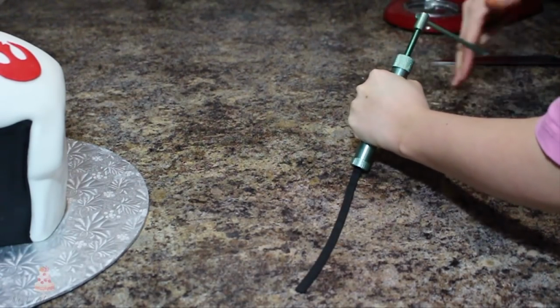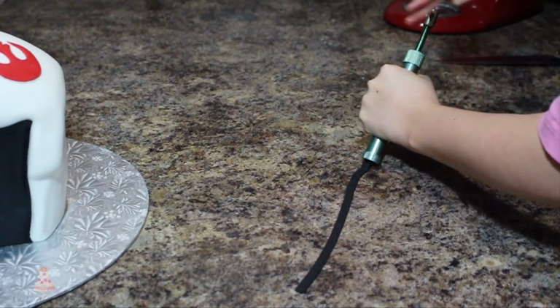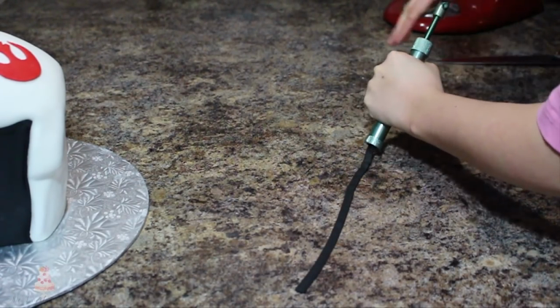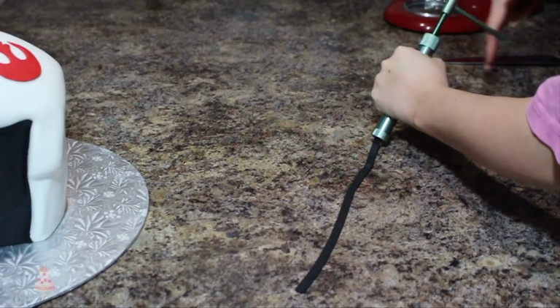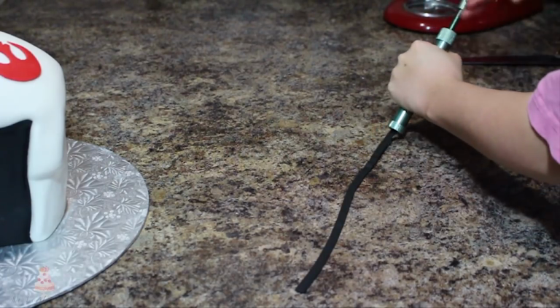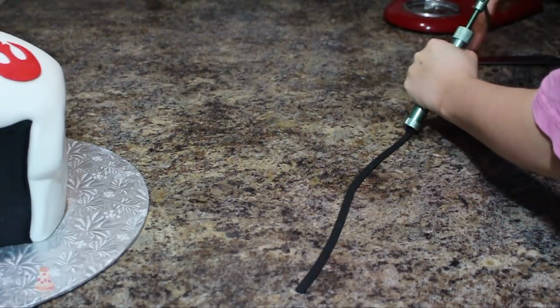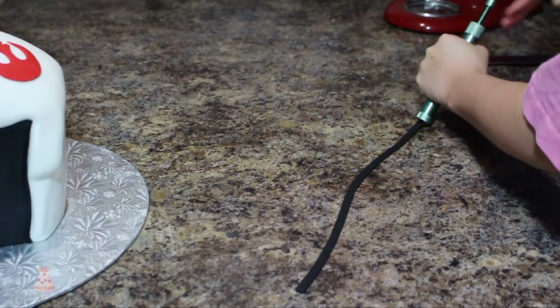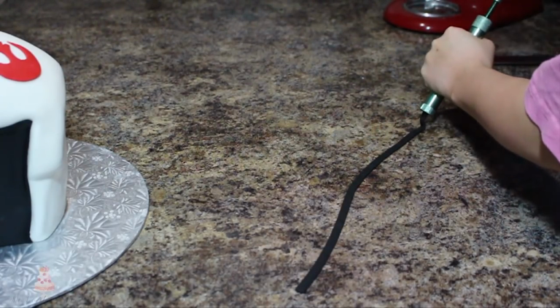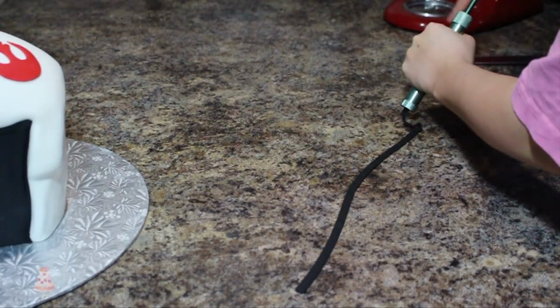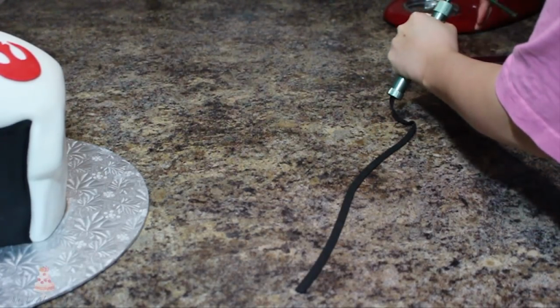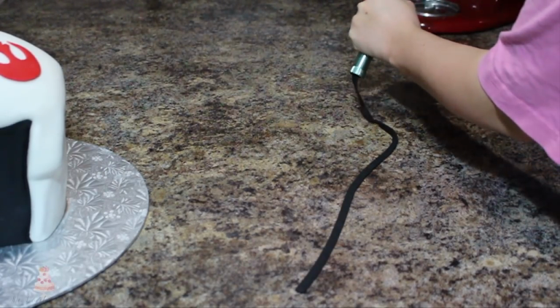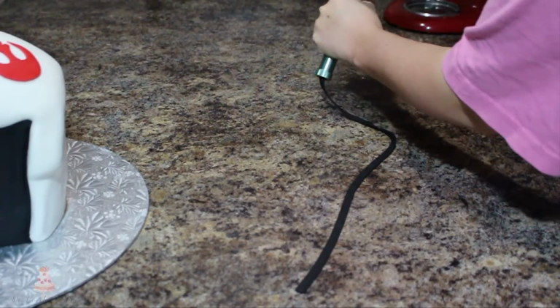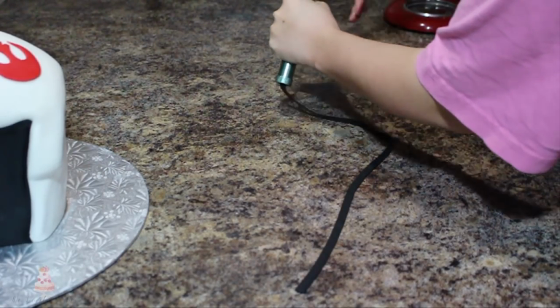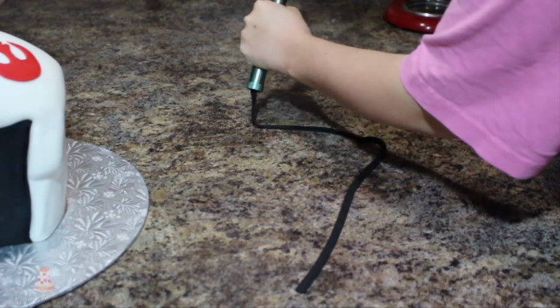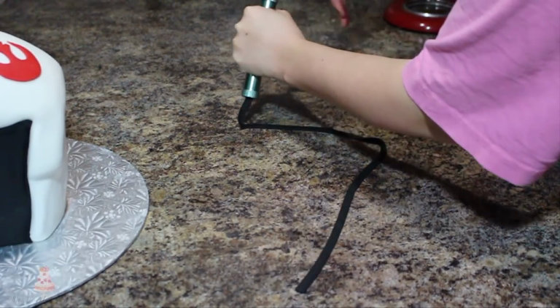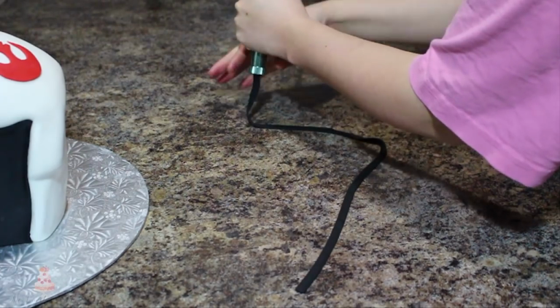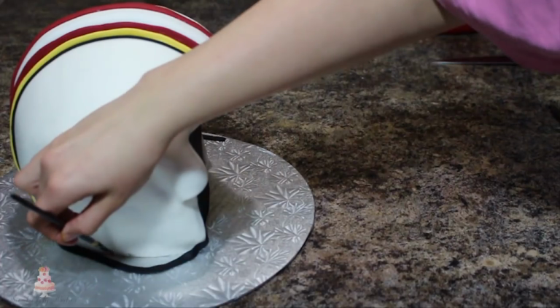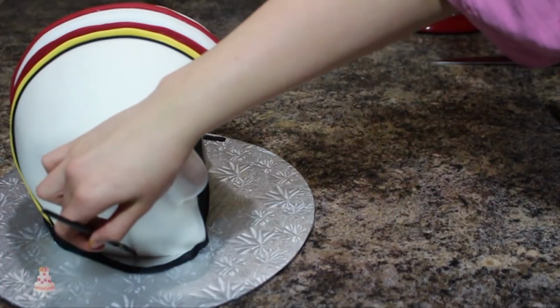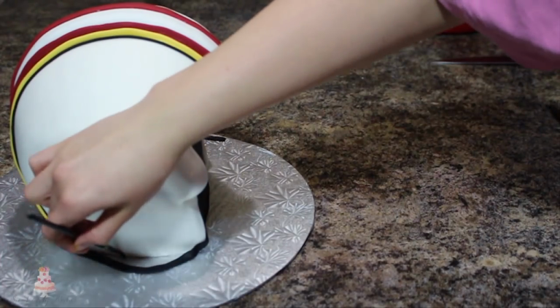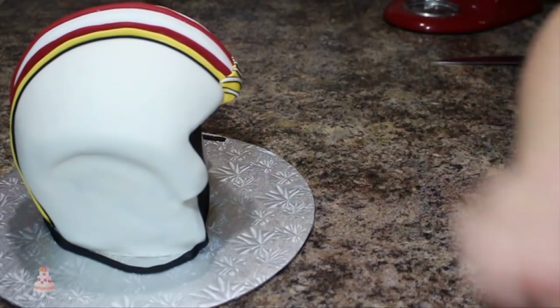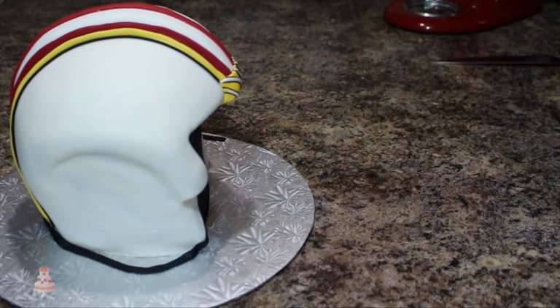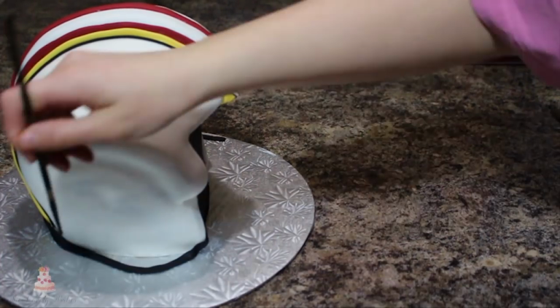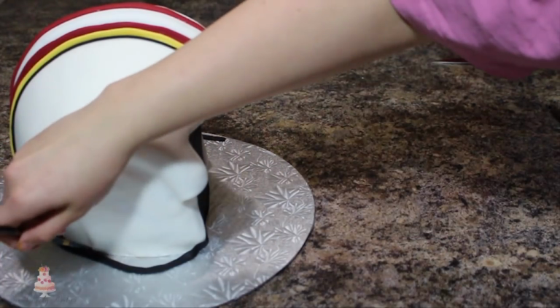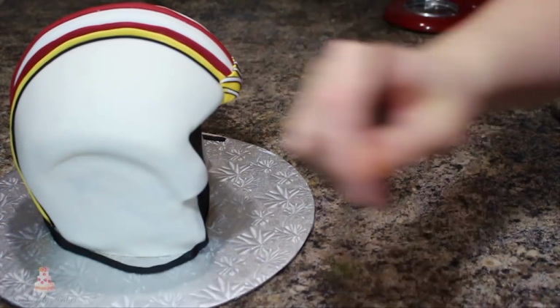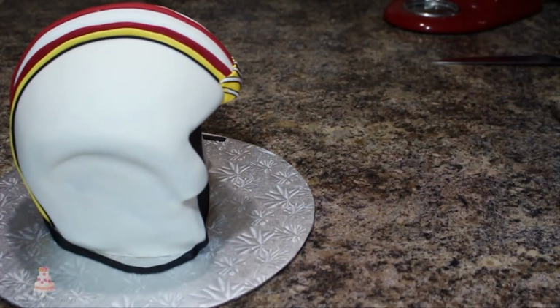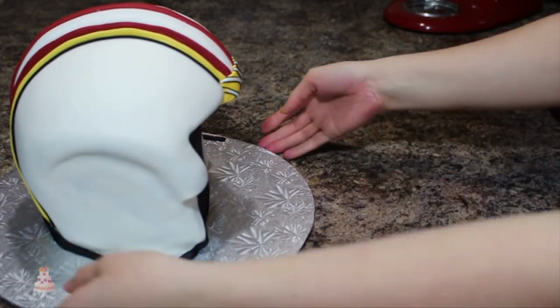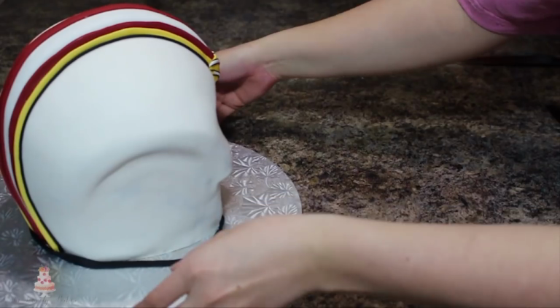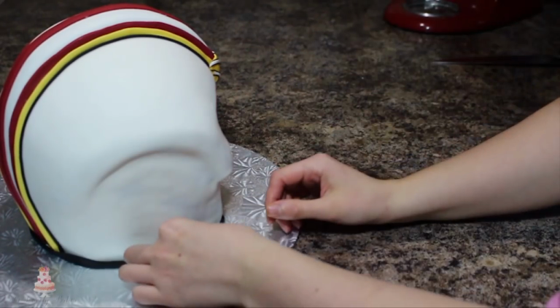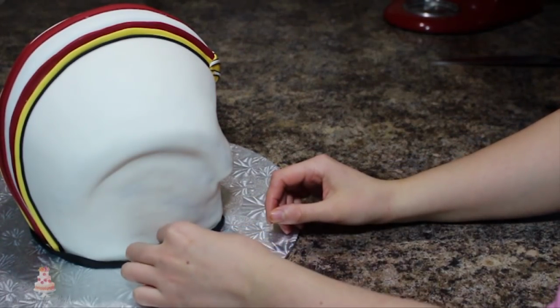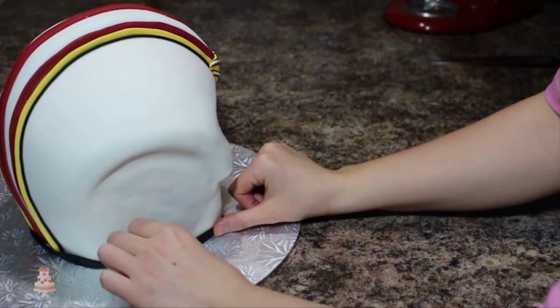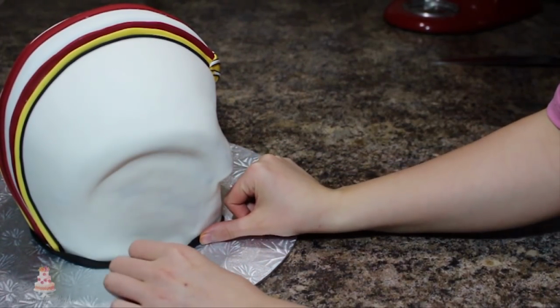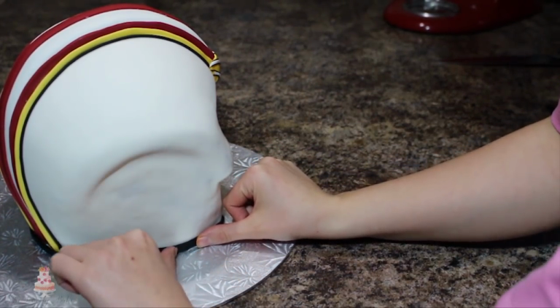You could just cut out a long black strip of fondant for this next part, but I'm going to use my clay extruder just for convenience, and I'm going to run that along the bottom of my cake and up the sides of the white that's poking out a bit.